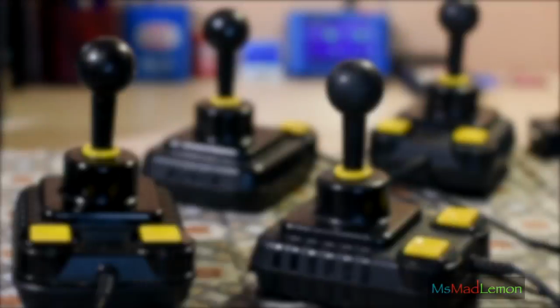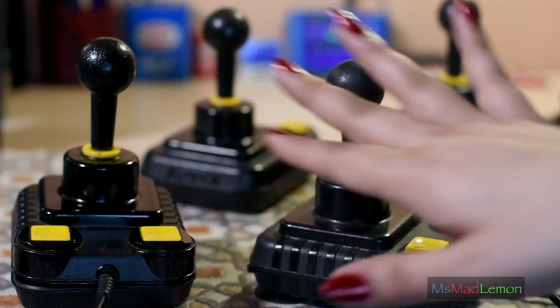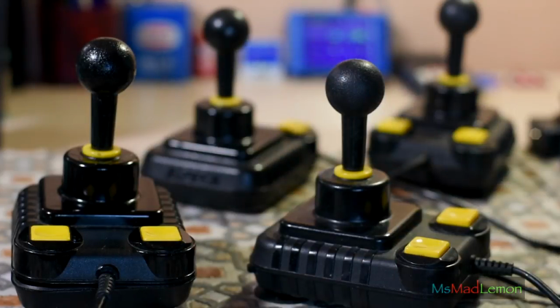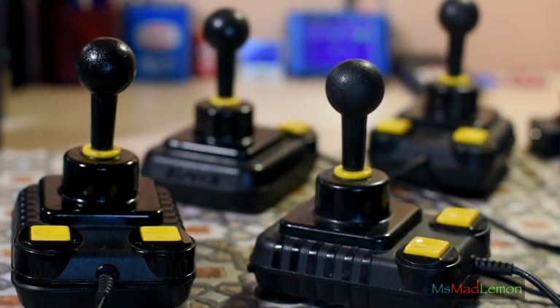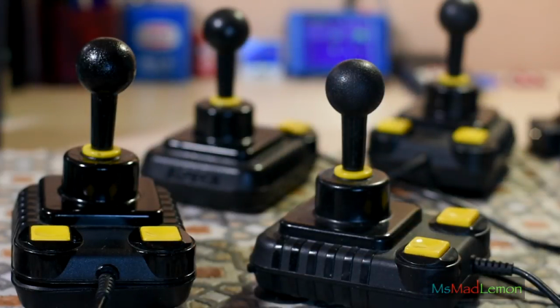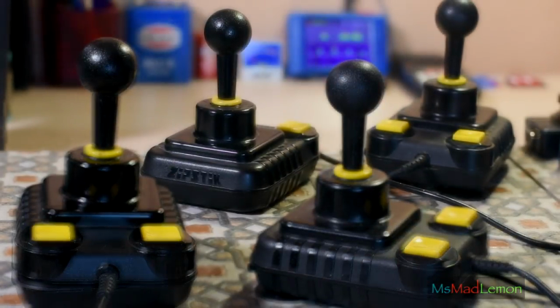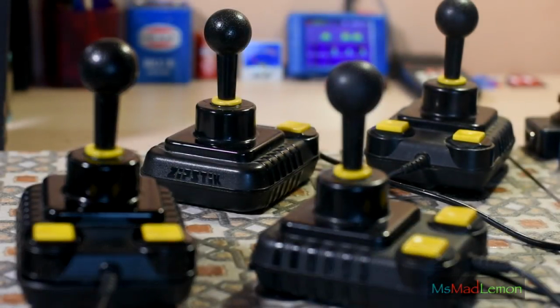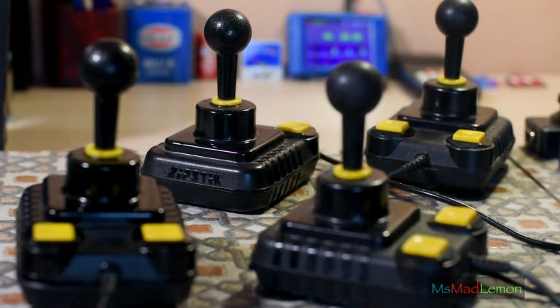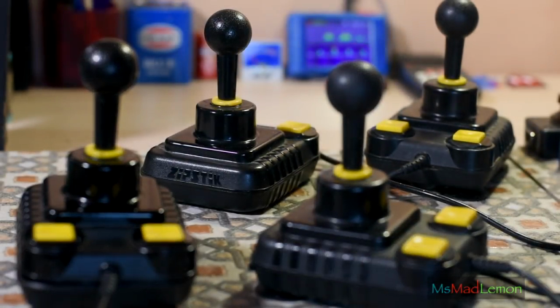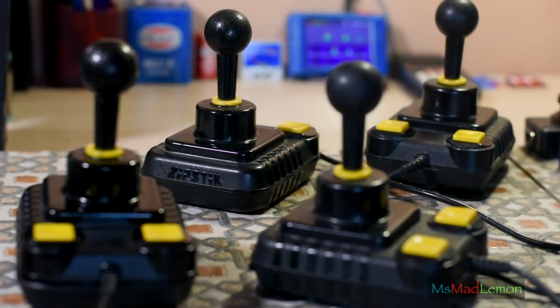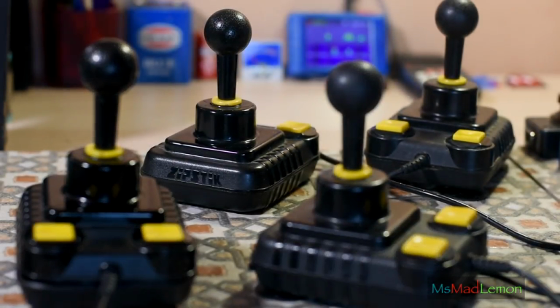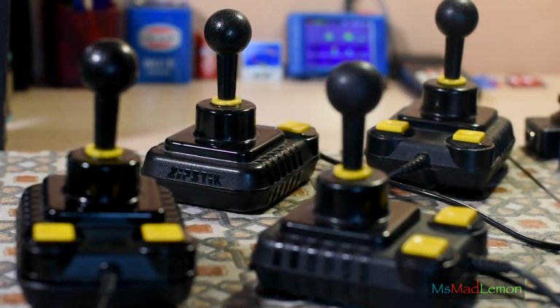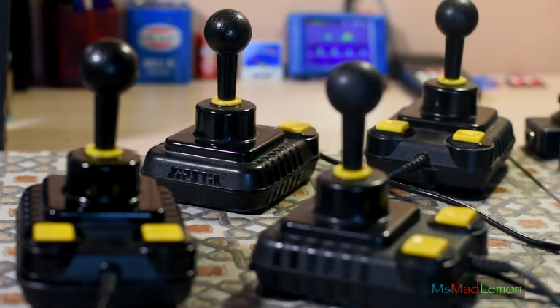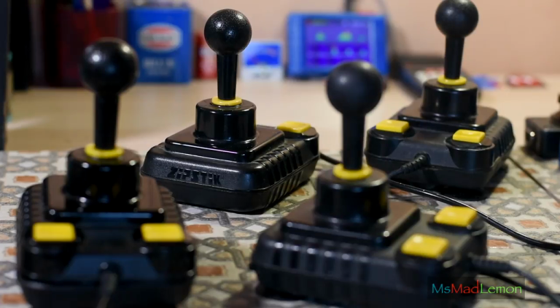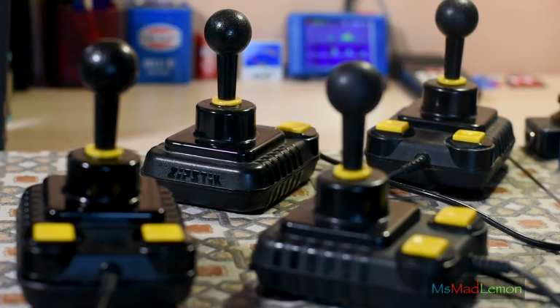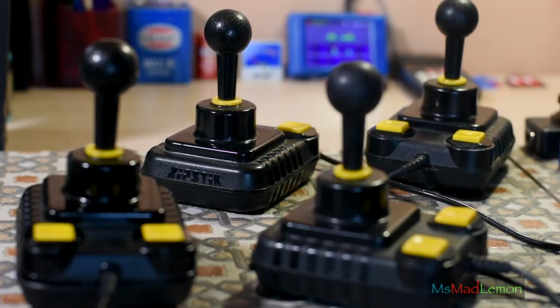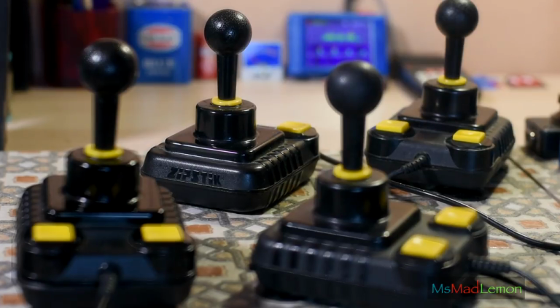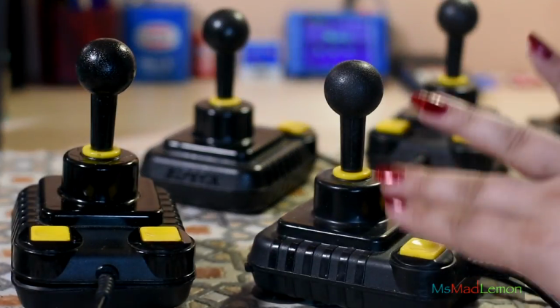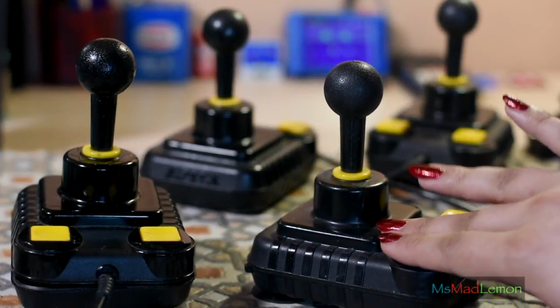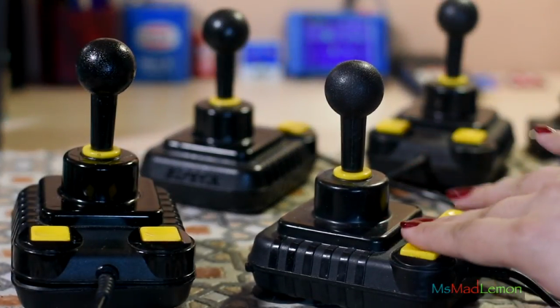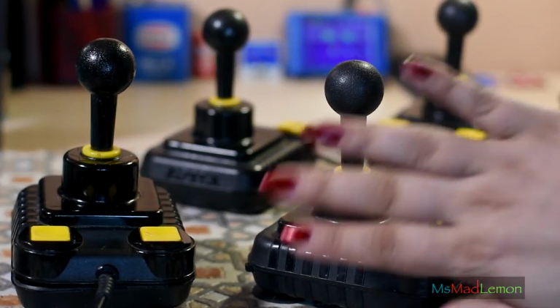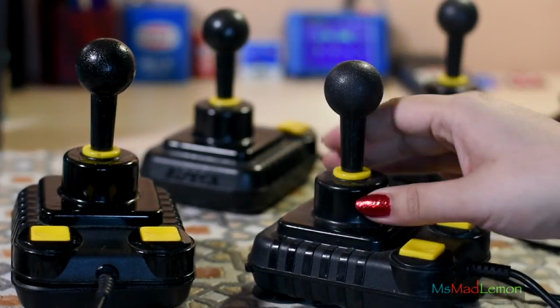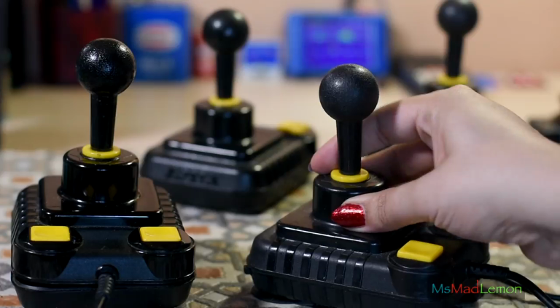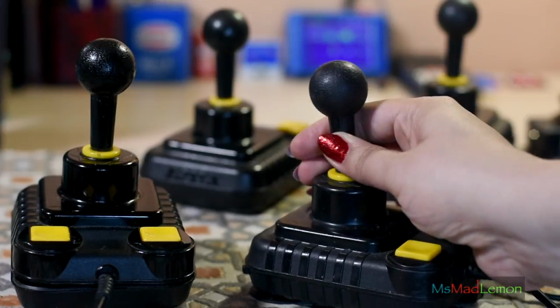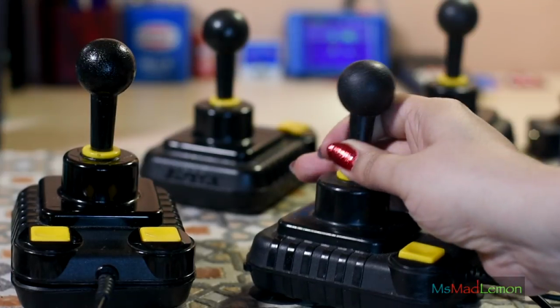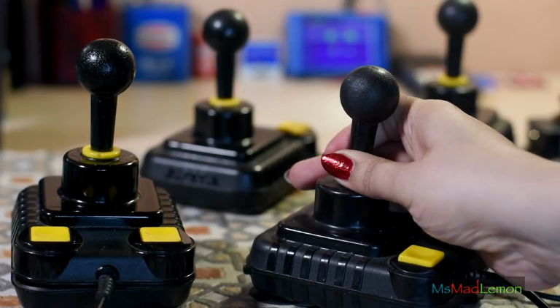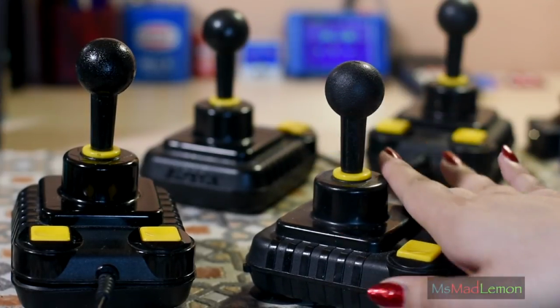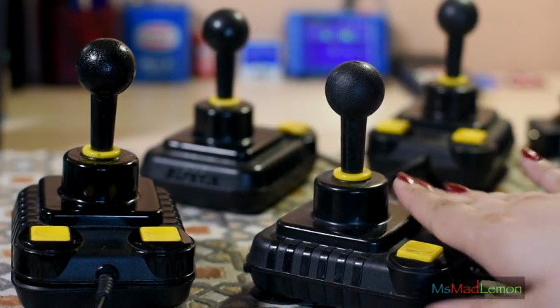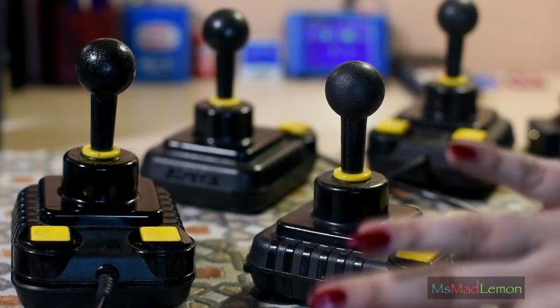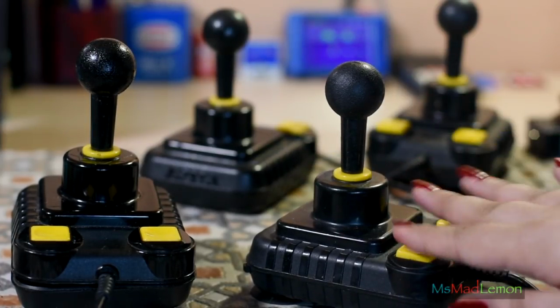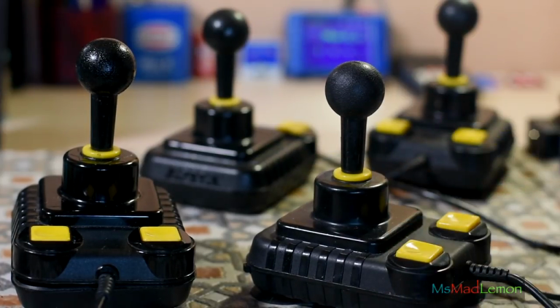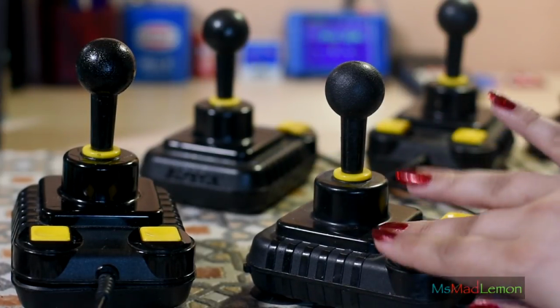This is my favorite joystick, the Zipstick. It always has been and I think it always will be, no matter what. This one here is just fine — it's the one which I use in Nostalgia Time. That's the one I use mainly.